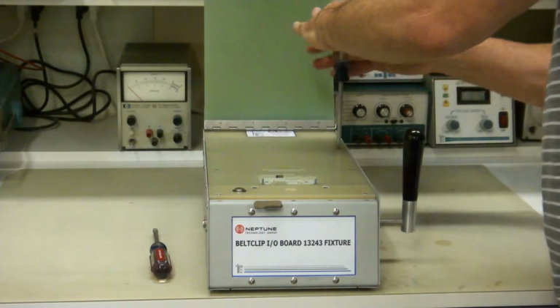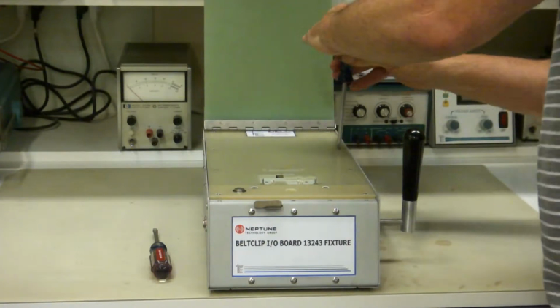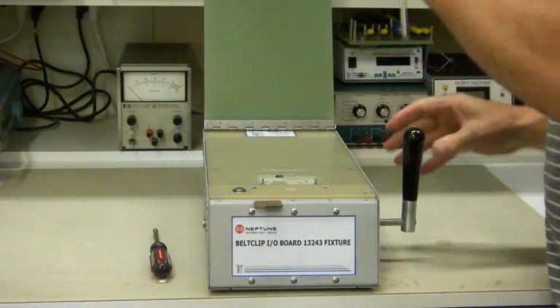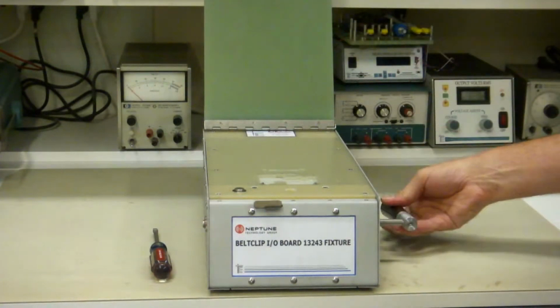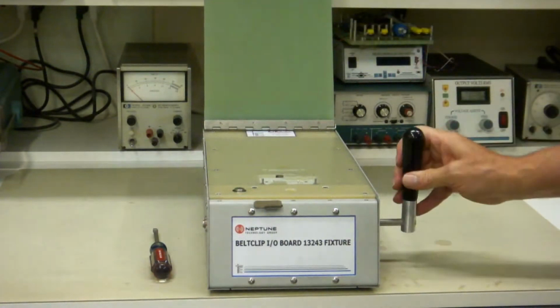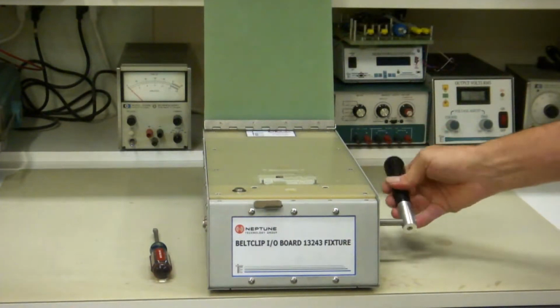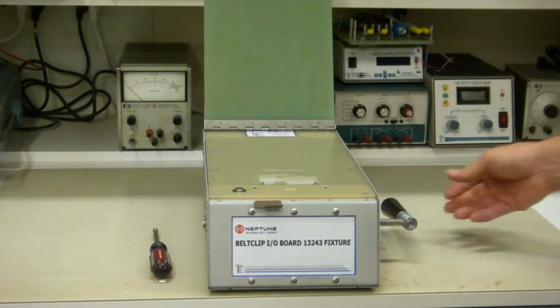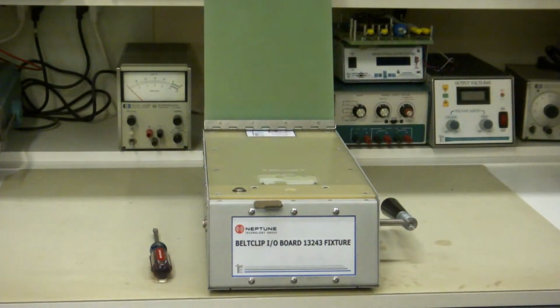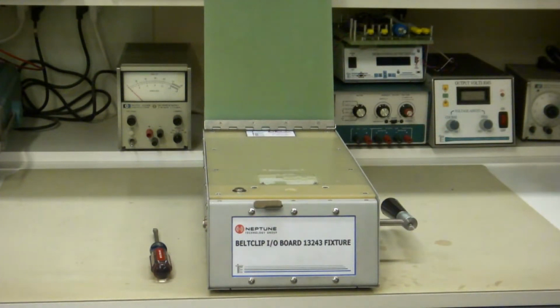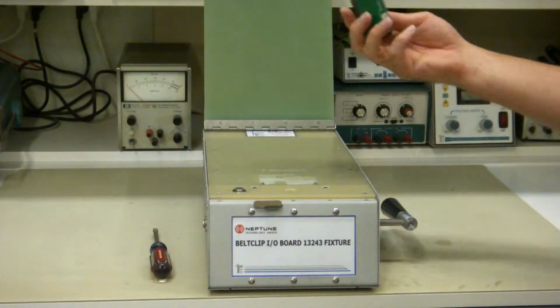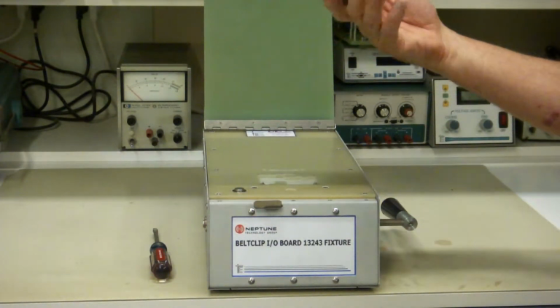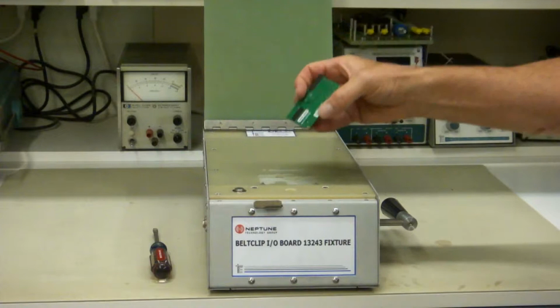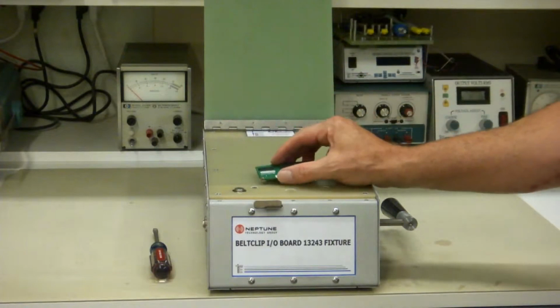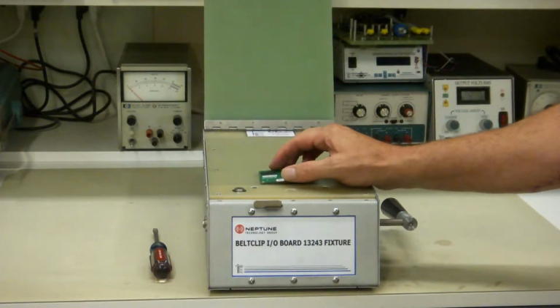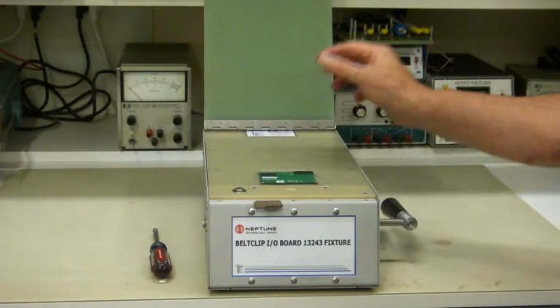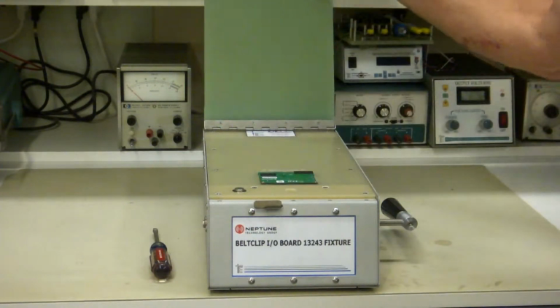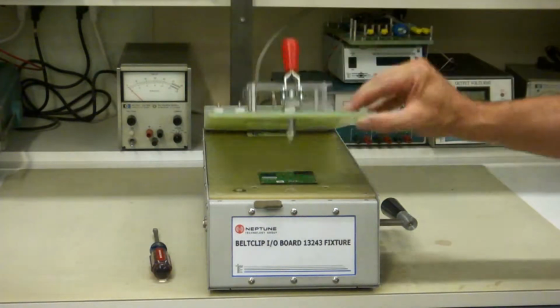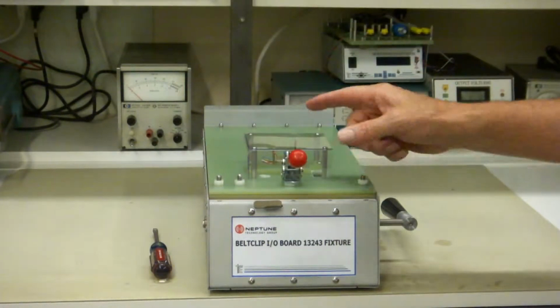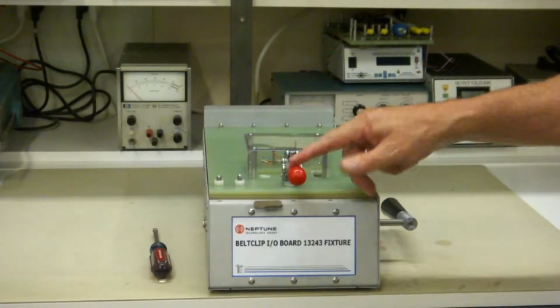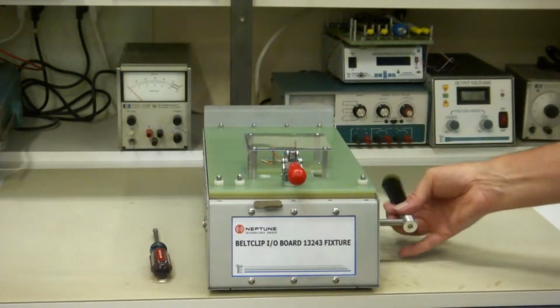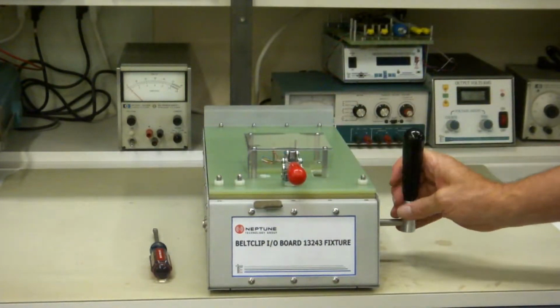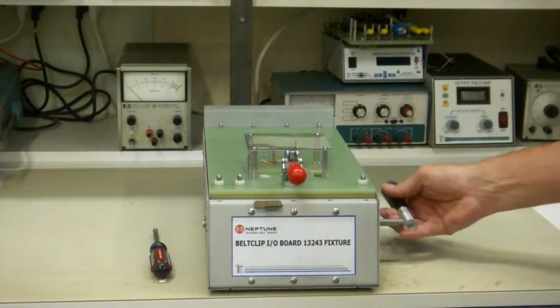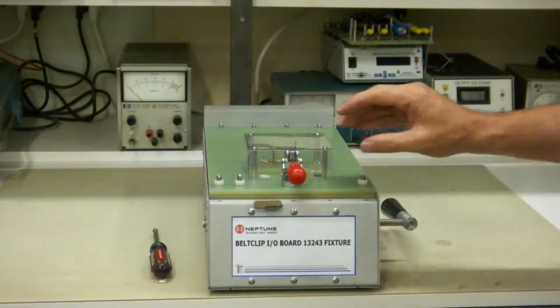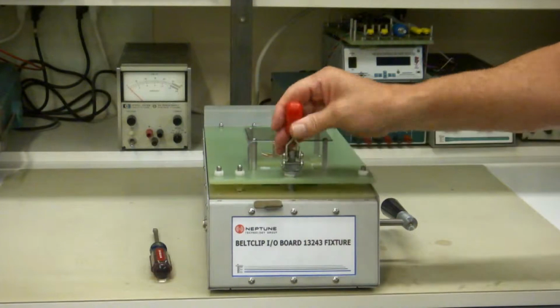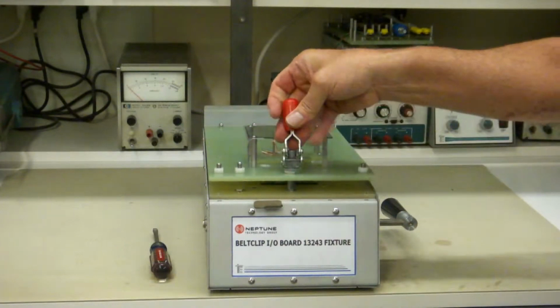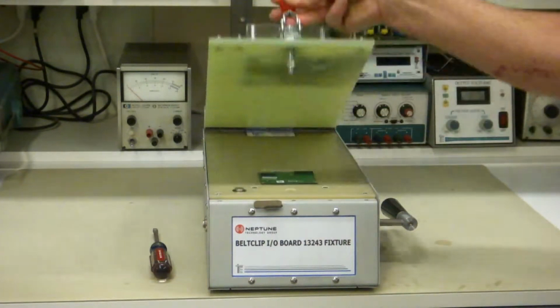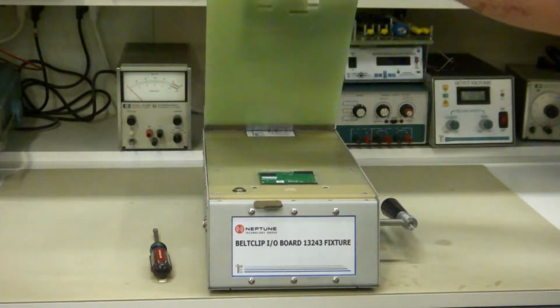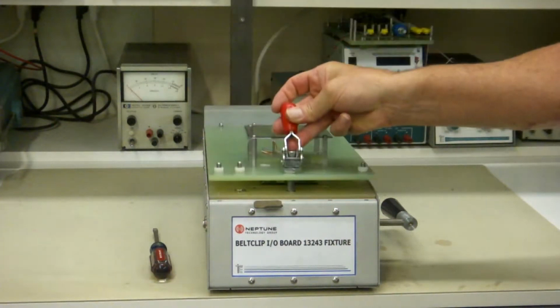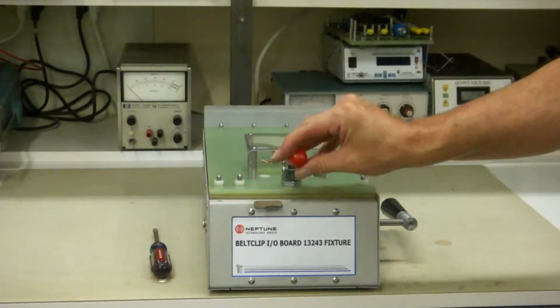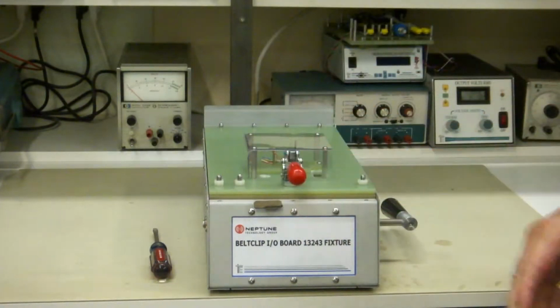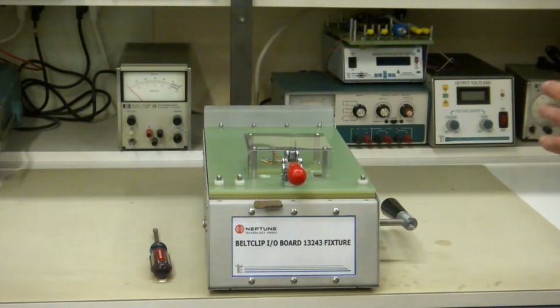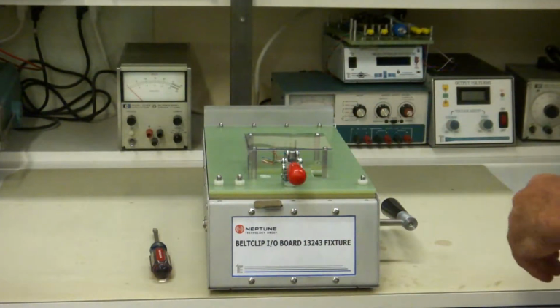Then pull the handle once or twice to make sure it feels smooth. You can even drop the board in, lock it down, and test it to make sure it all works. So that's how you access the bed of nails.